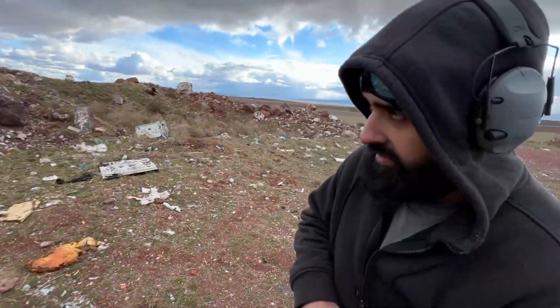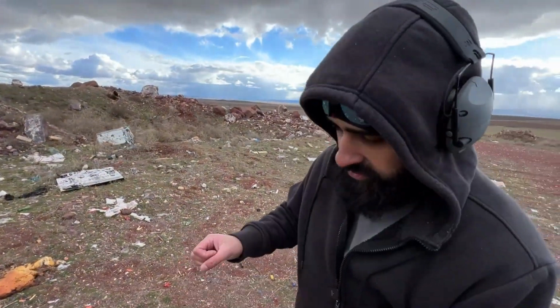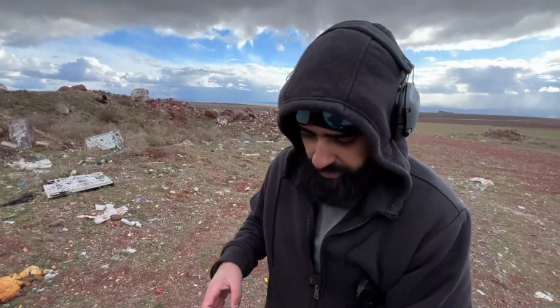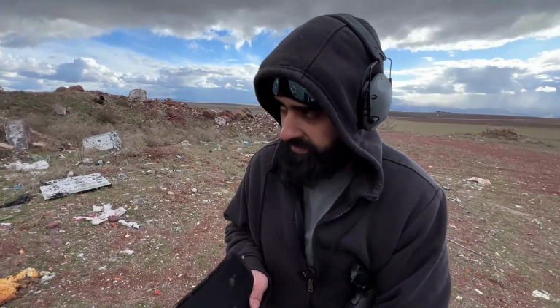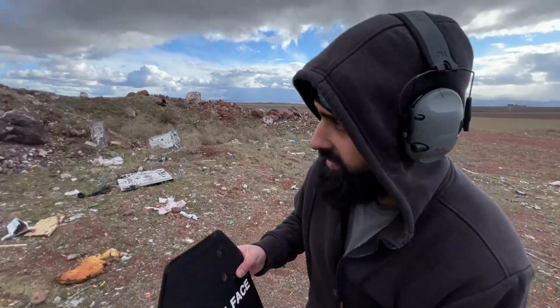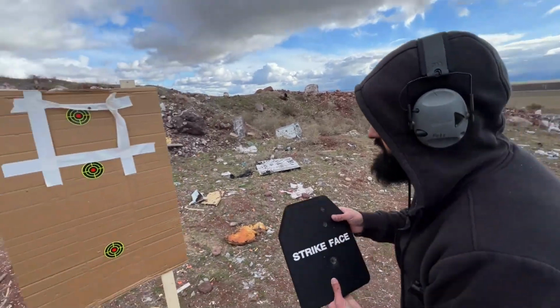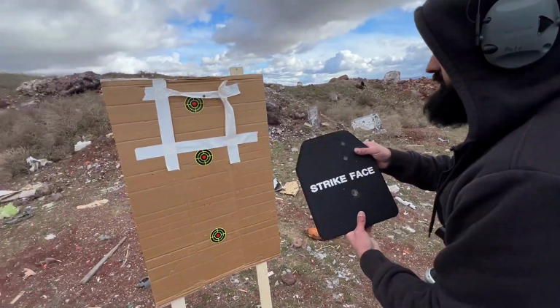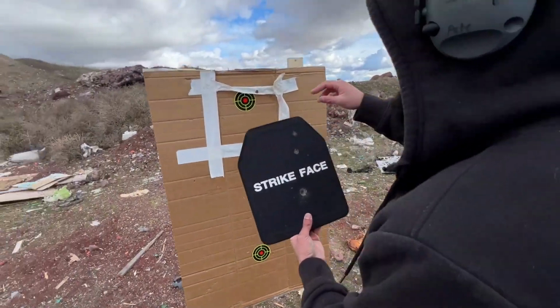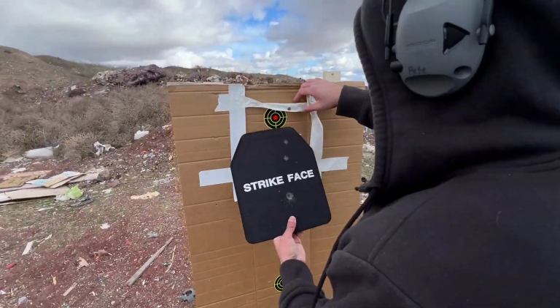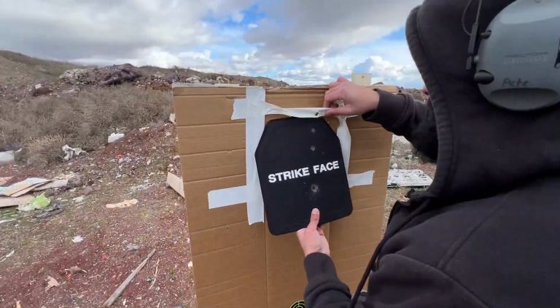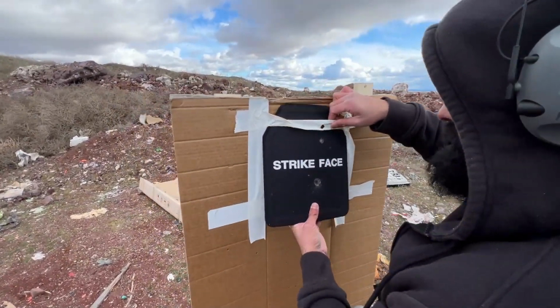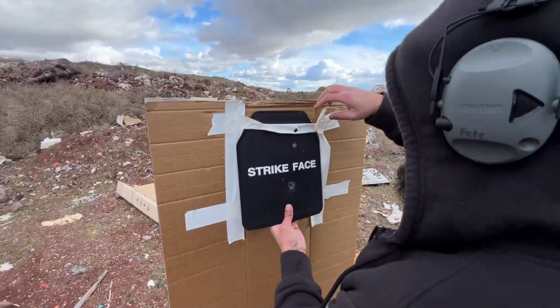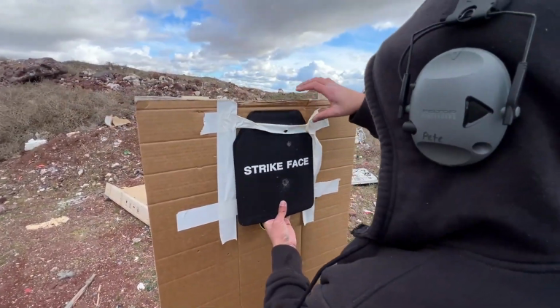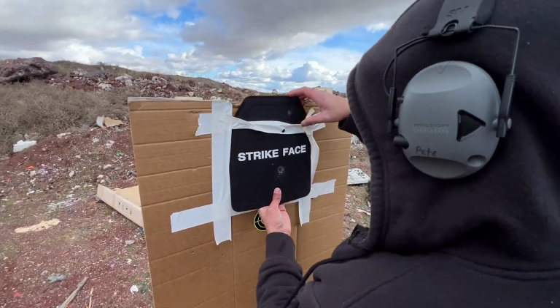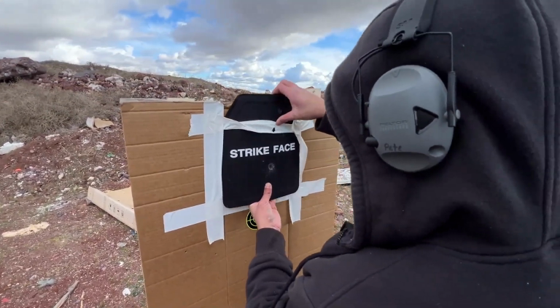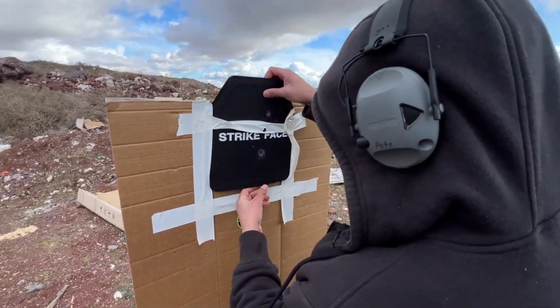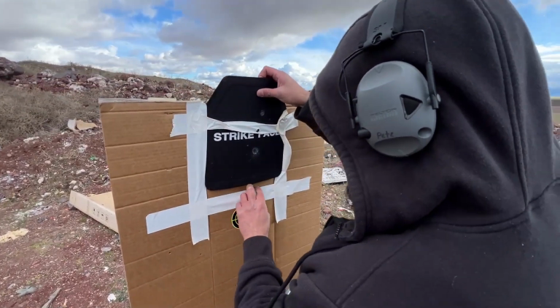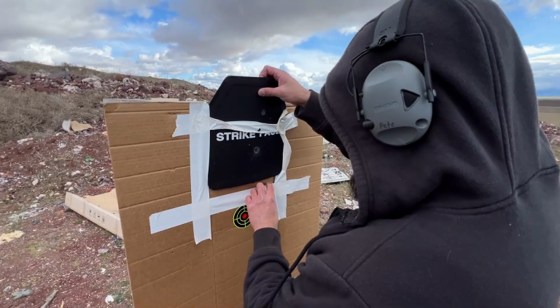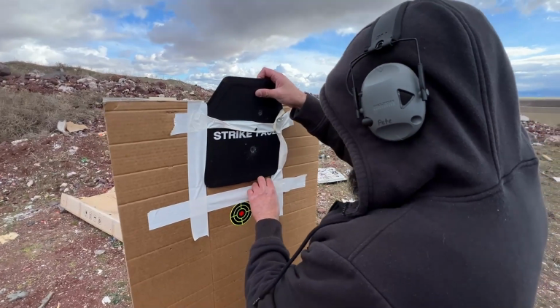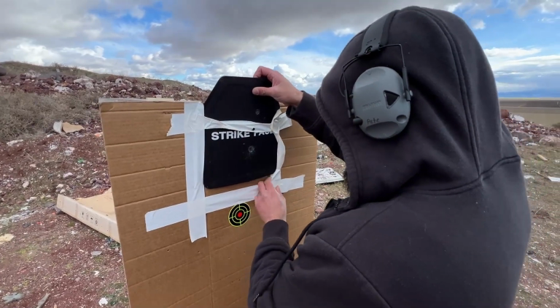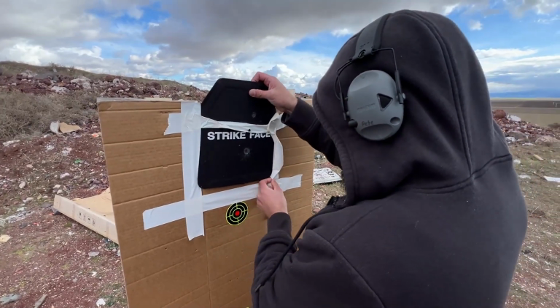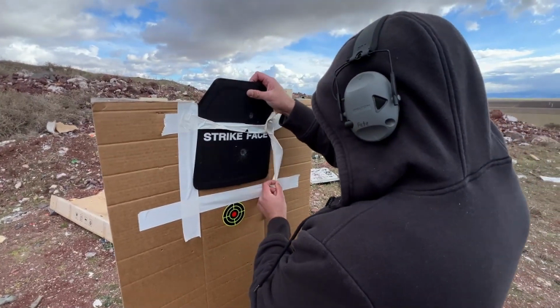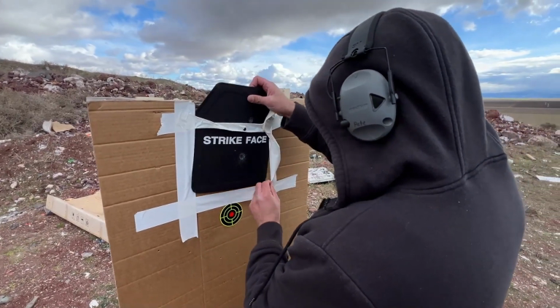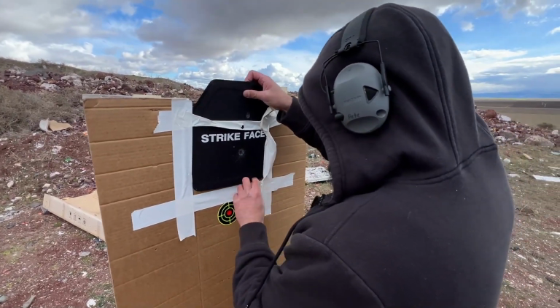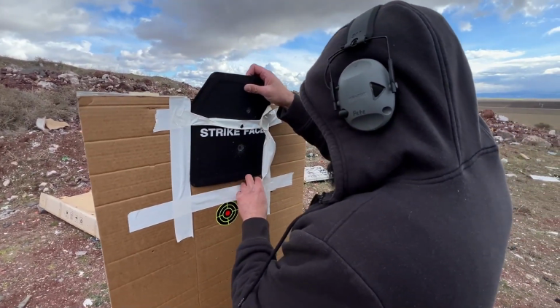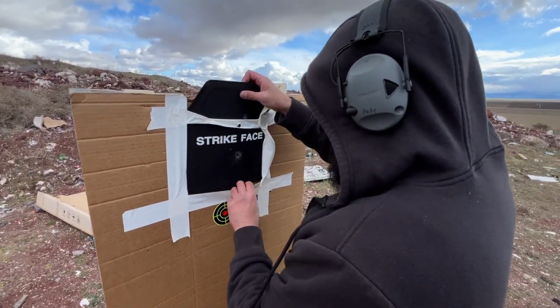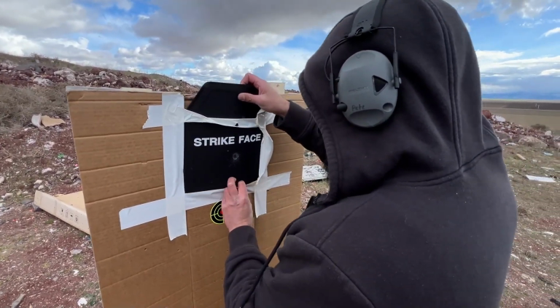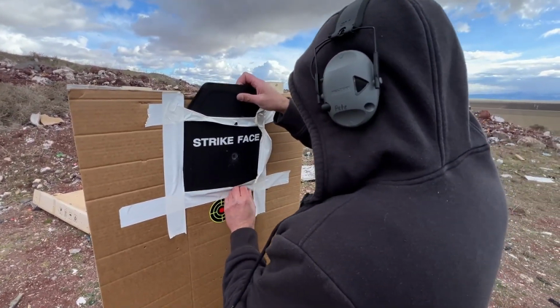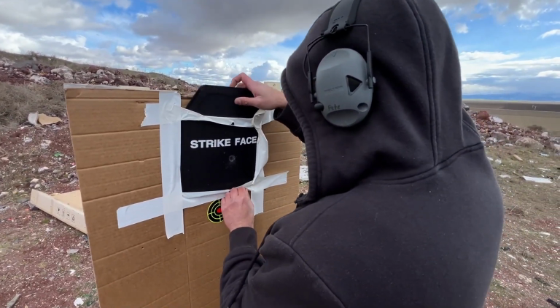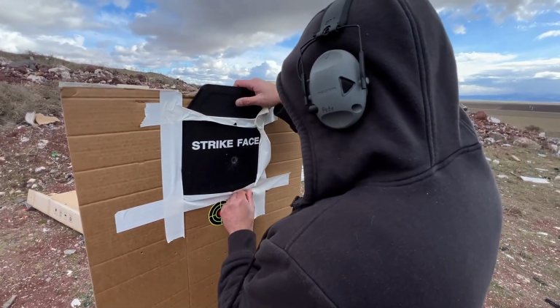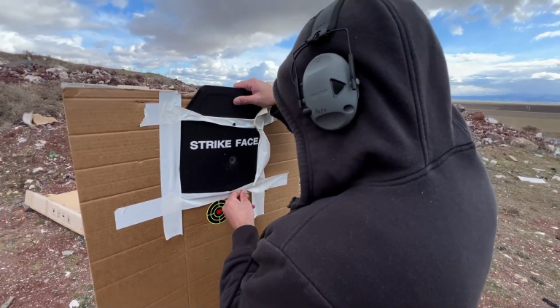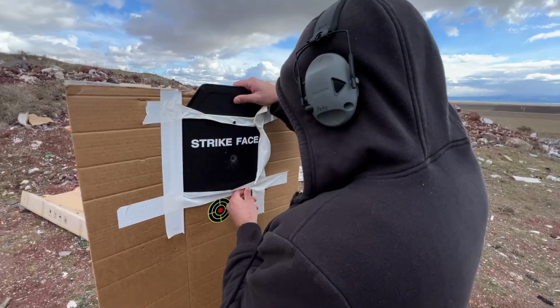That's a regular ball round. It's very windy out here, very very cold - it might not look like it. Low 30s and blowing.